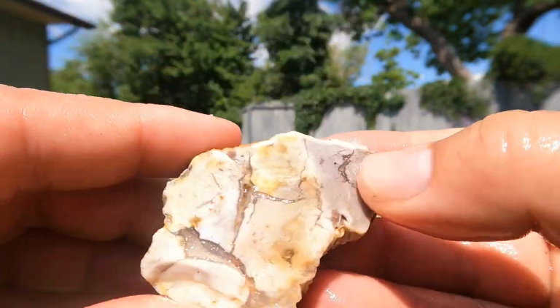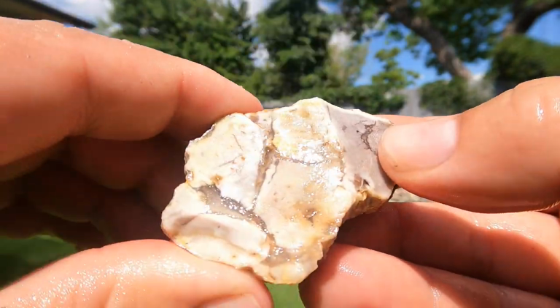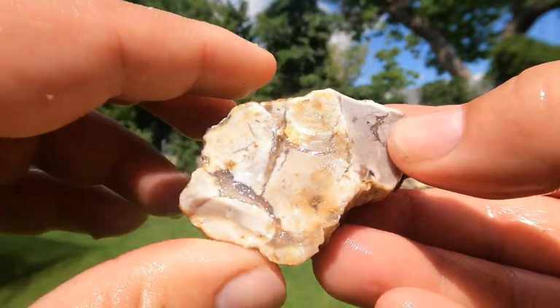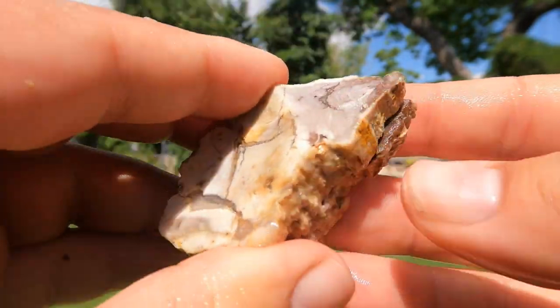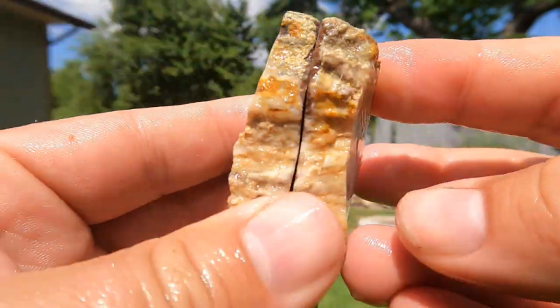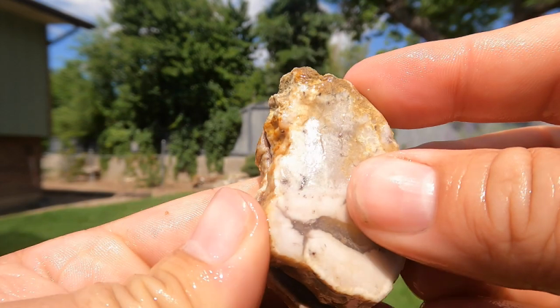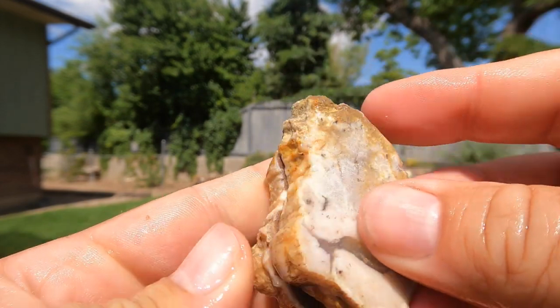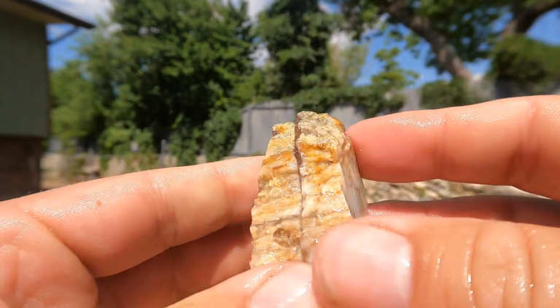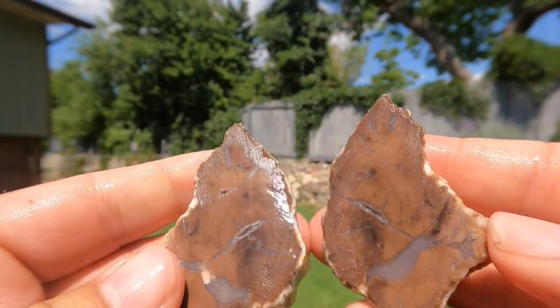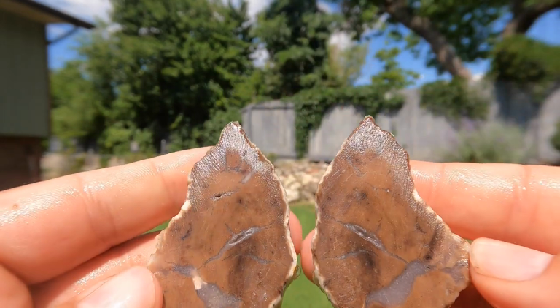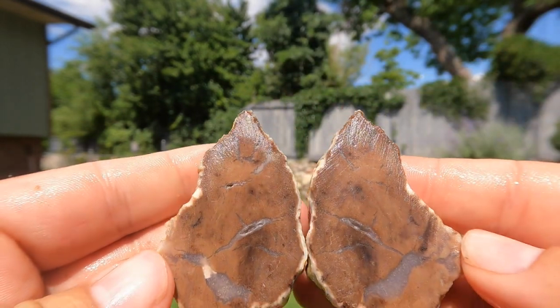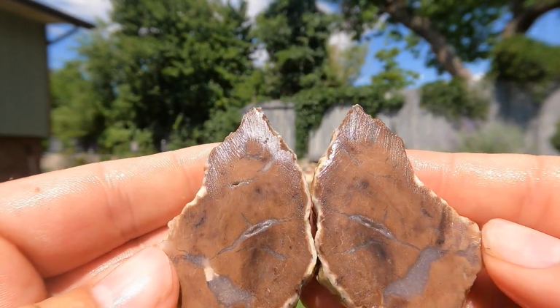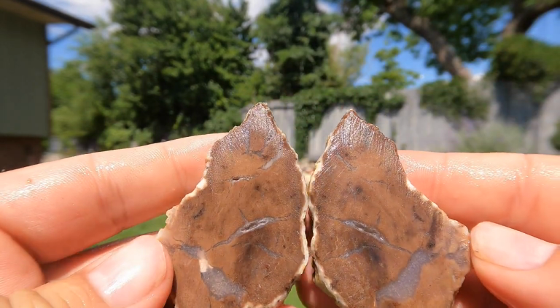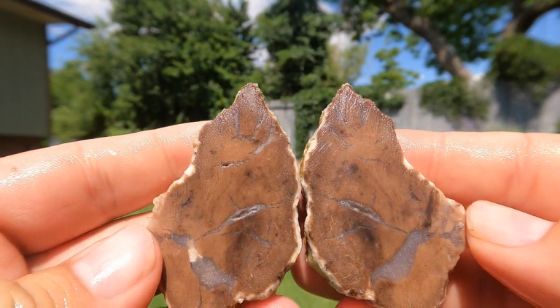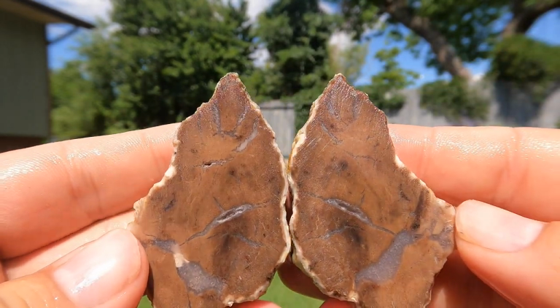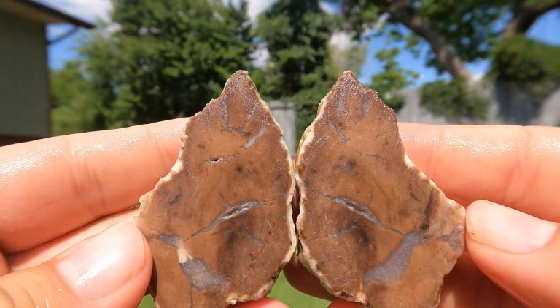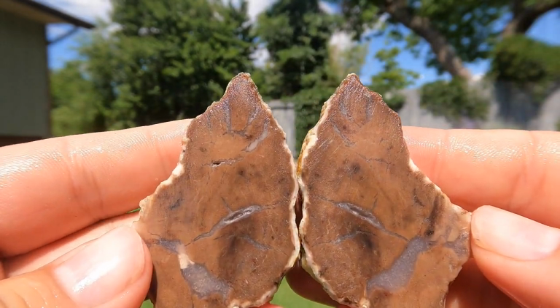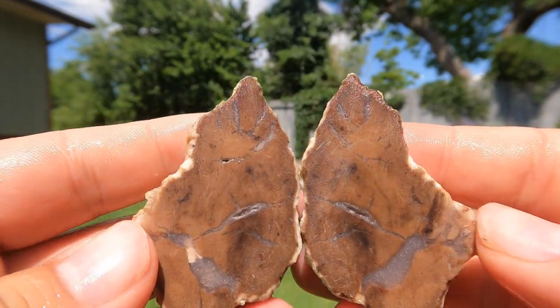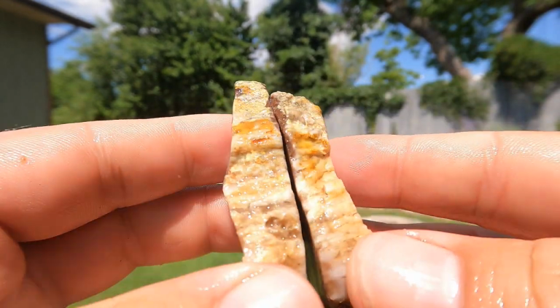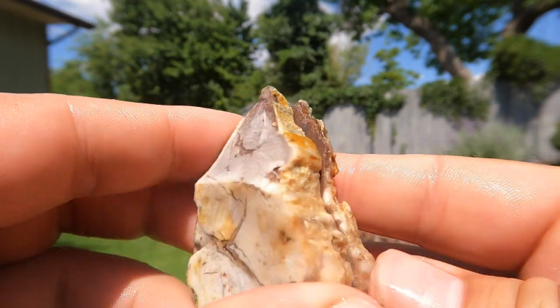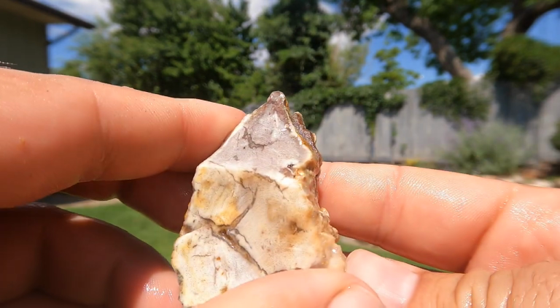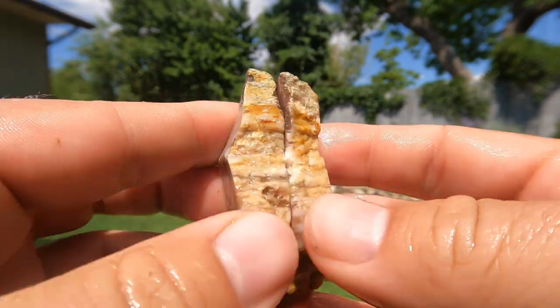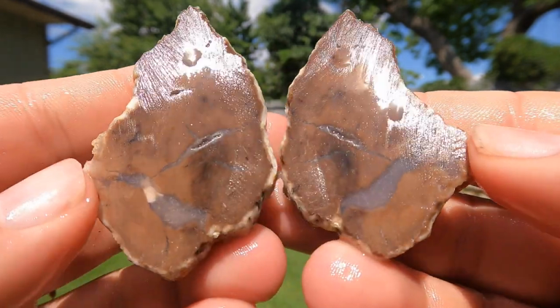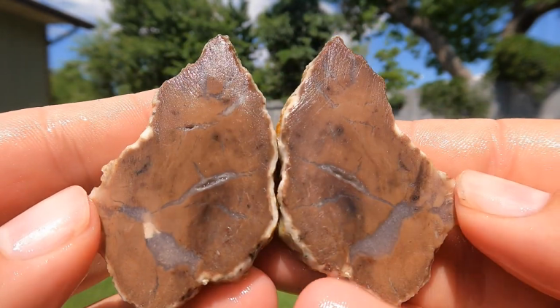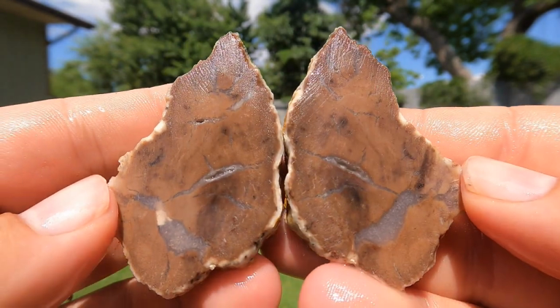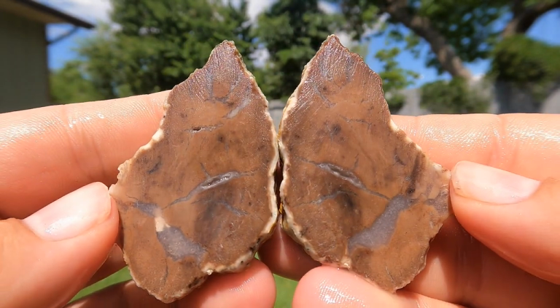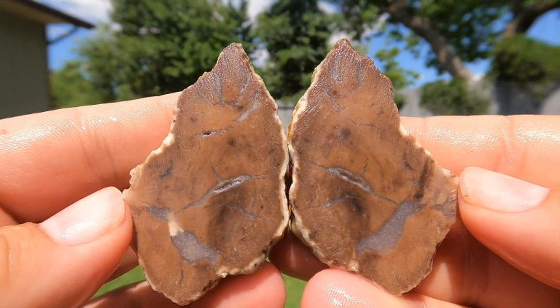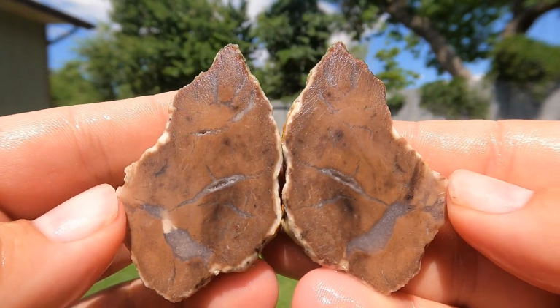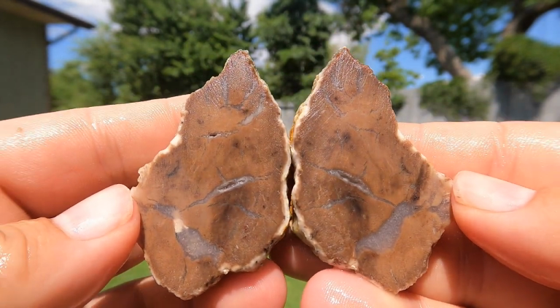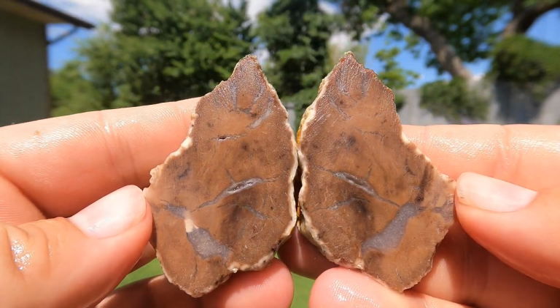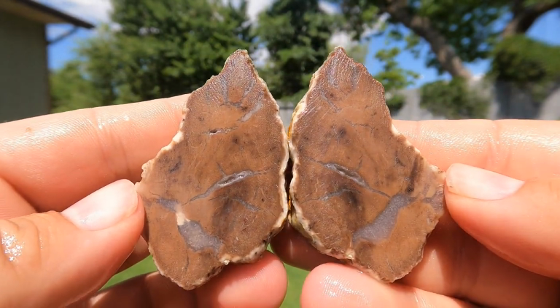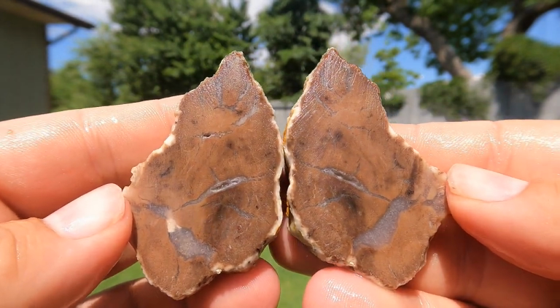So here we have a nice piece of petrified wood. Whoa, it's much darker inside, like wood color, rather than the white outside. That's pretty cool. That's a nice piece.